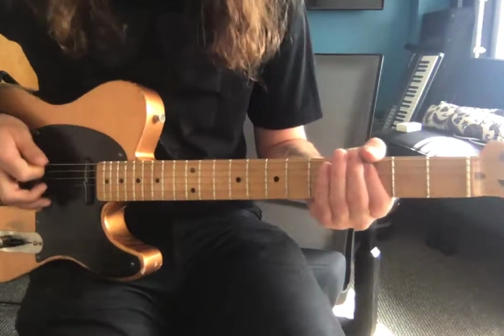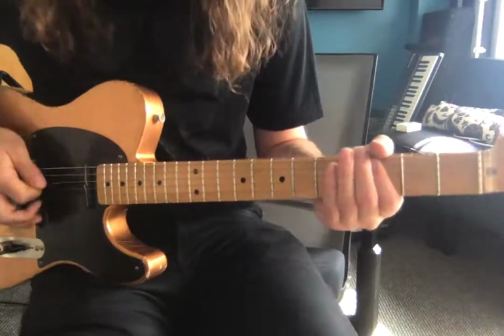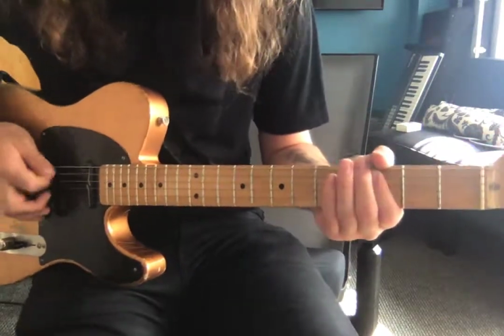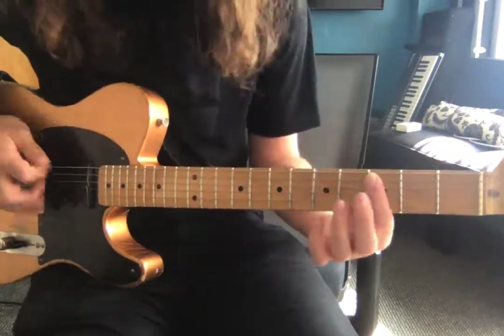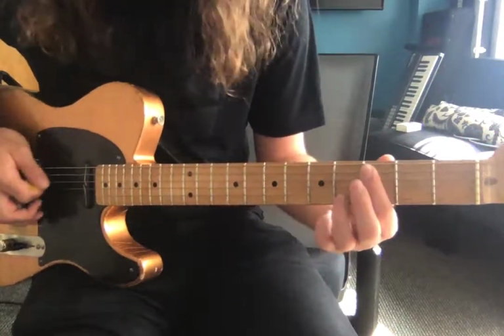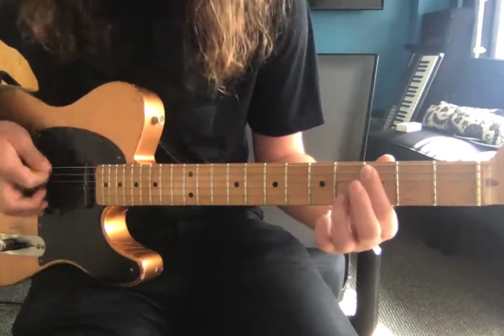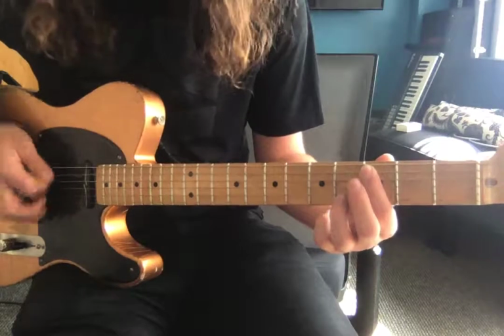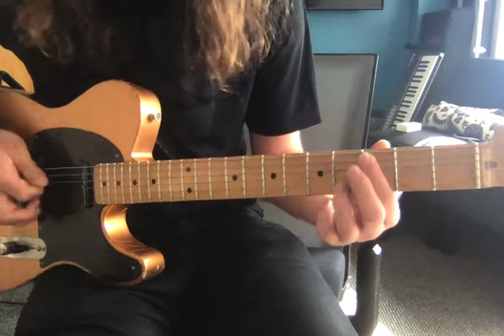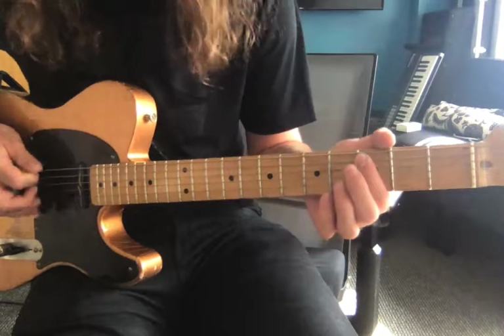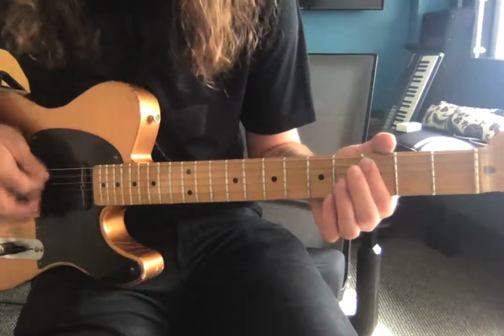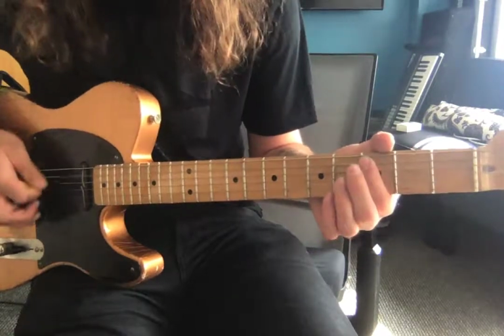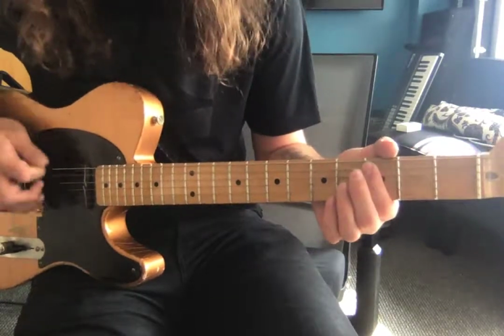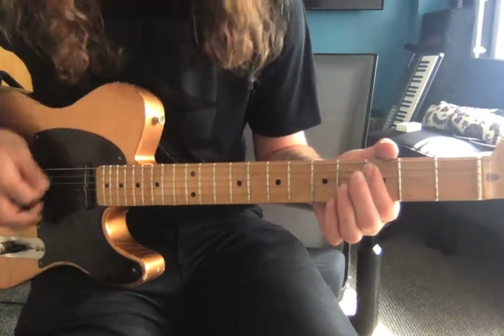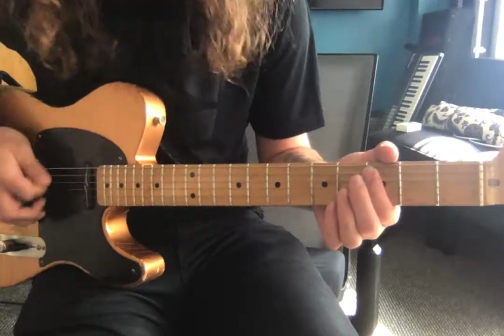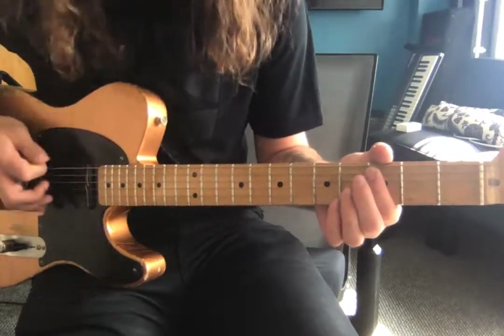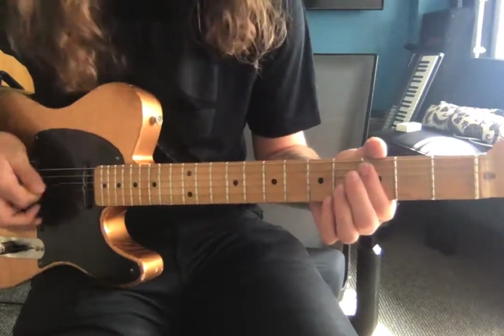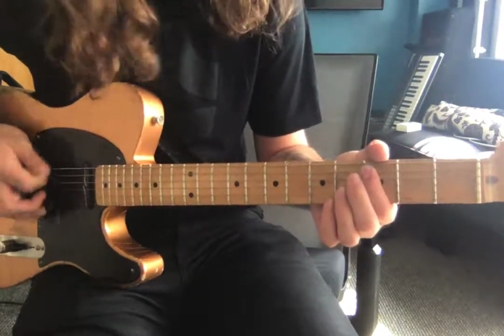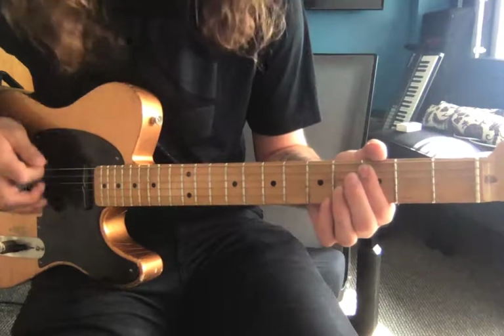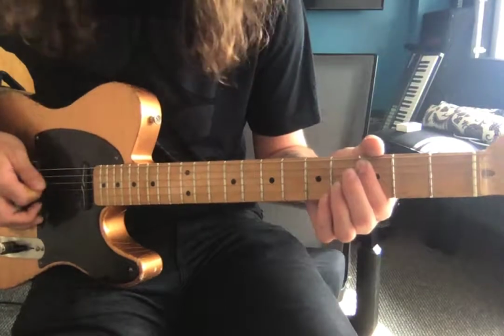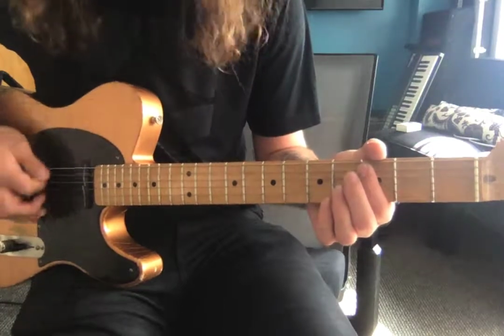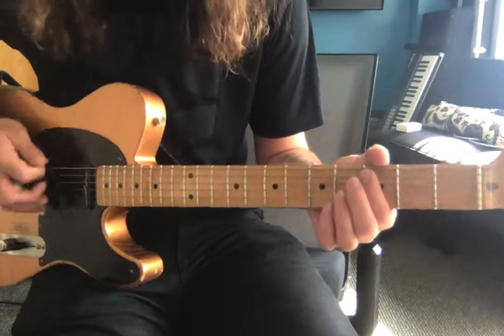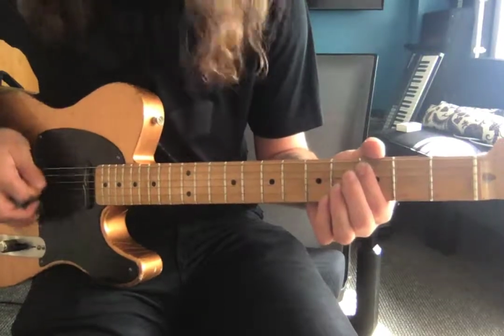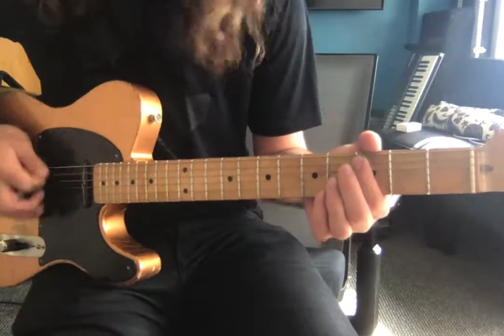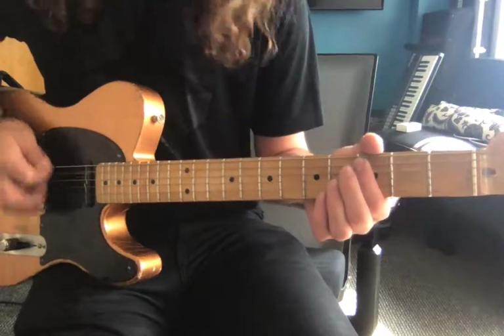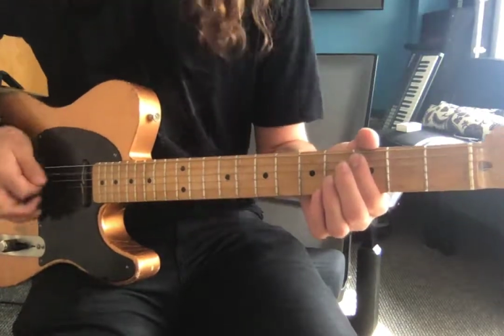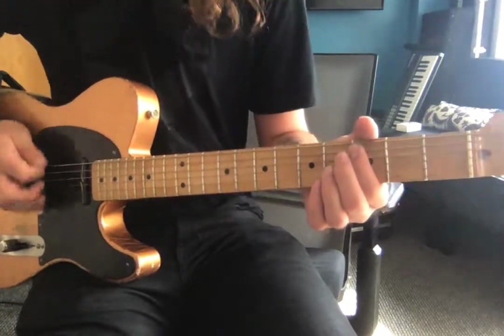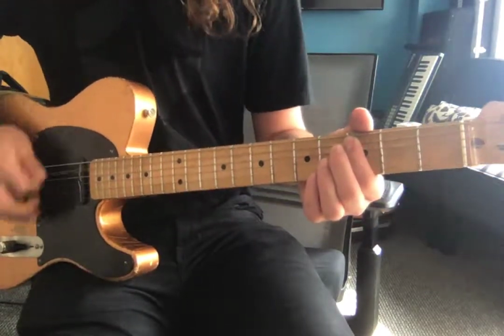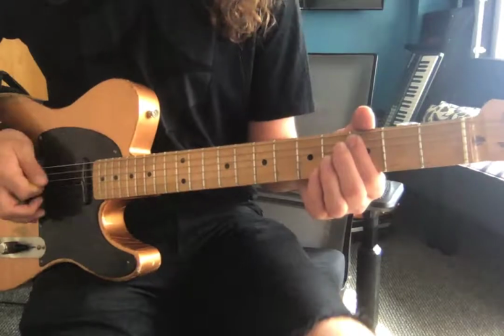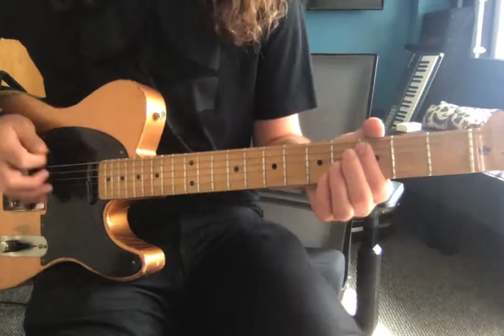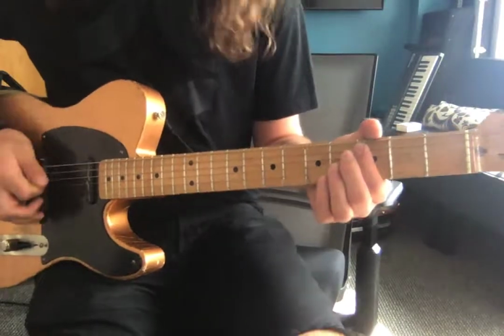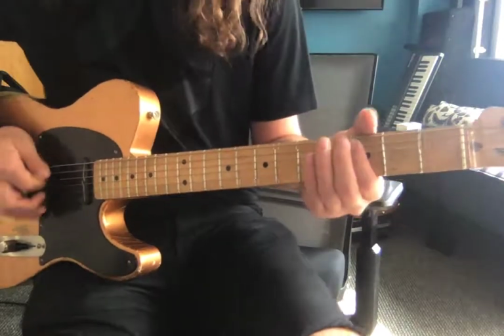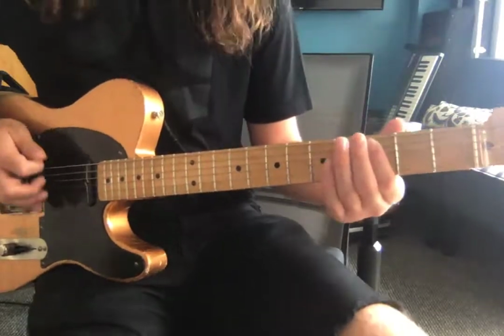Through the second verse, it's the same thing as the chorus — stay on the C except for the Gs. Here's the G.